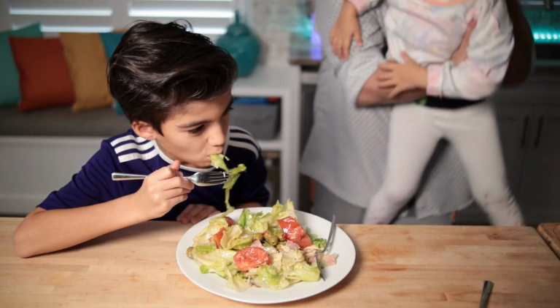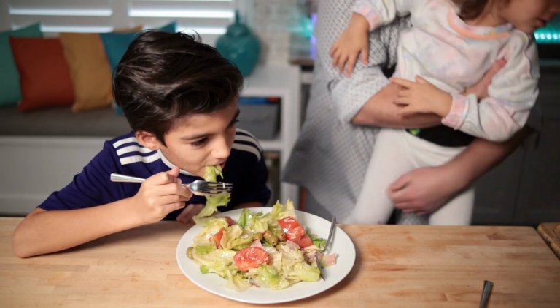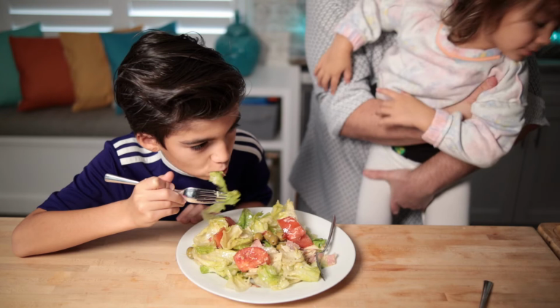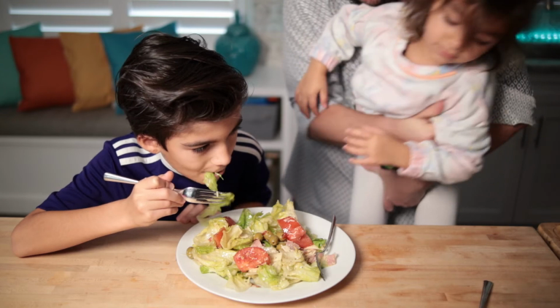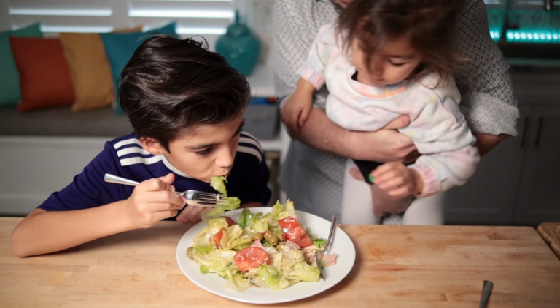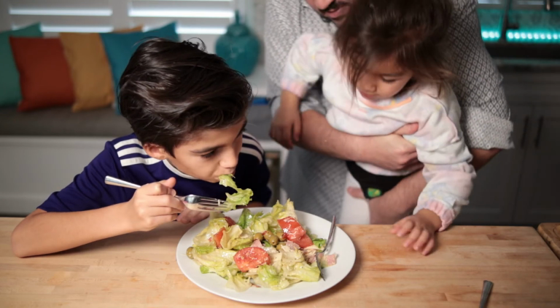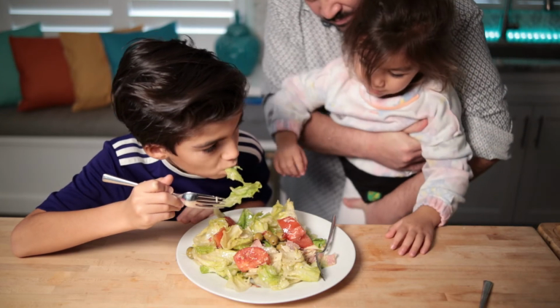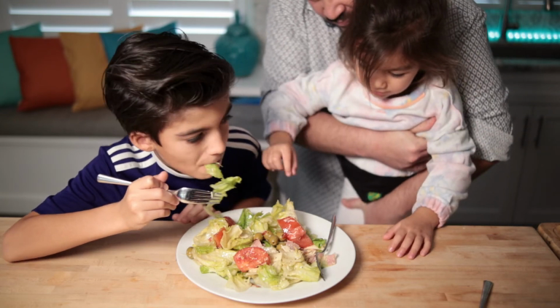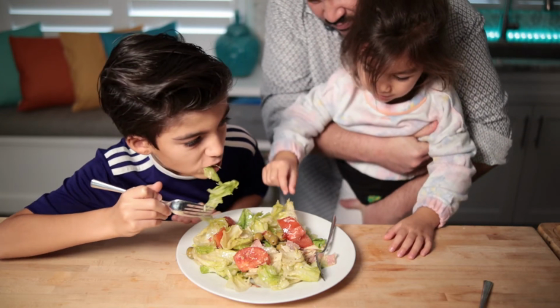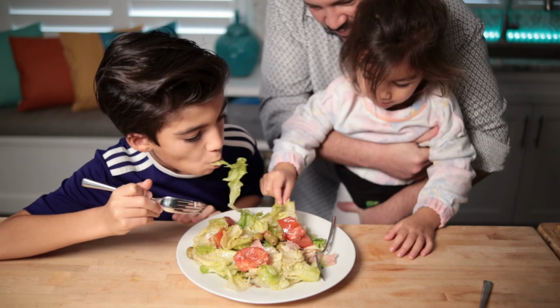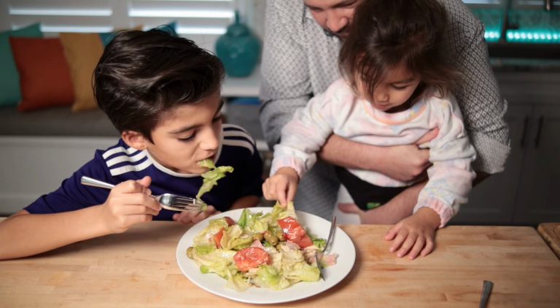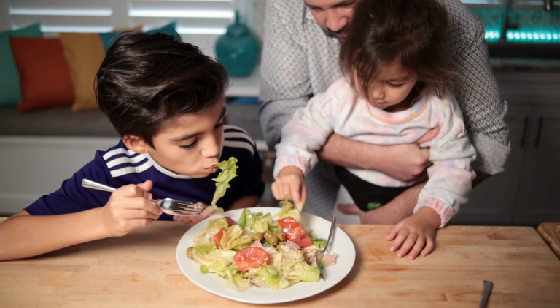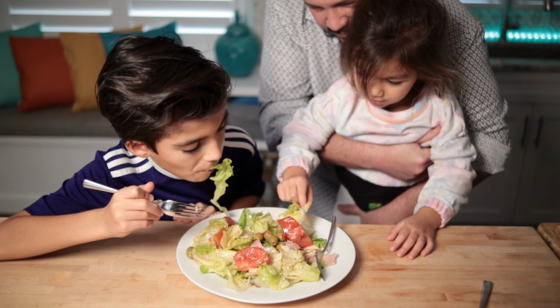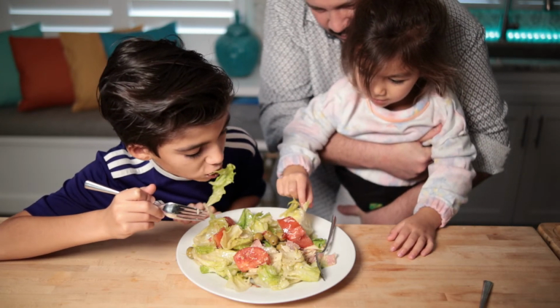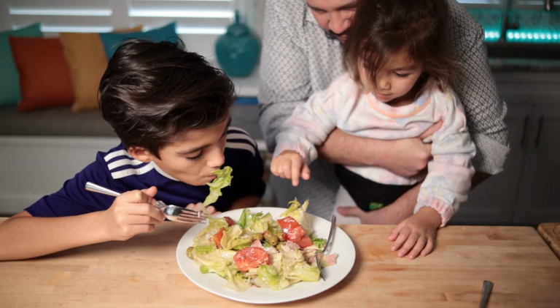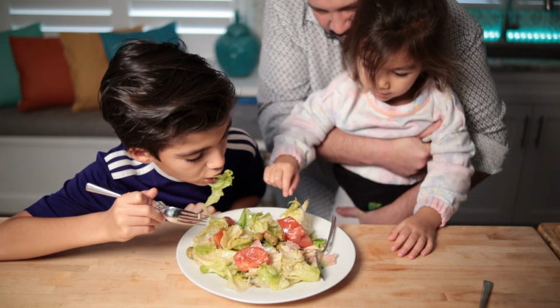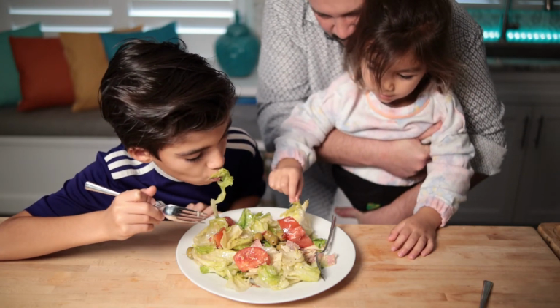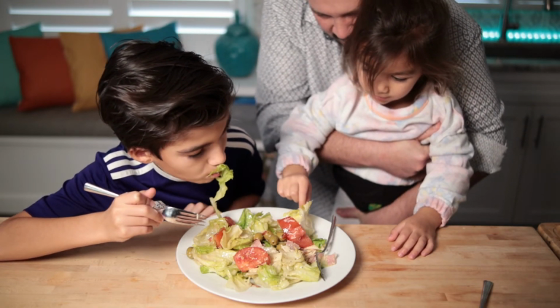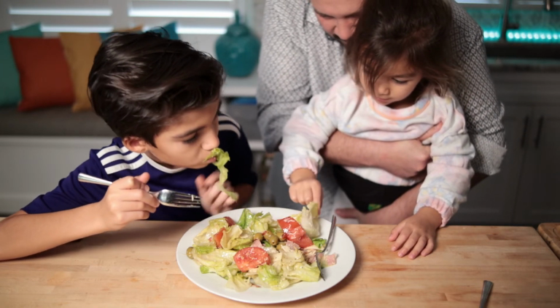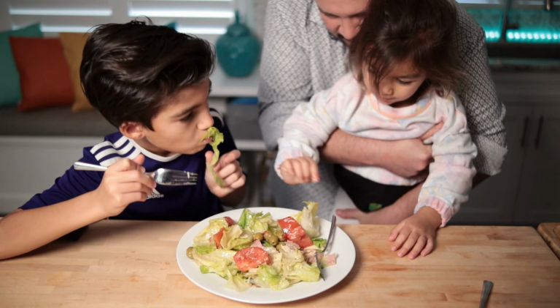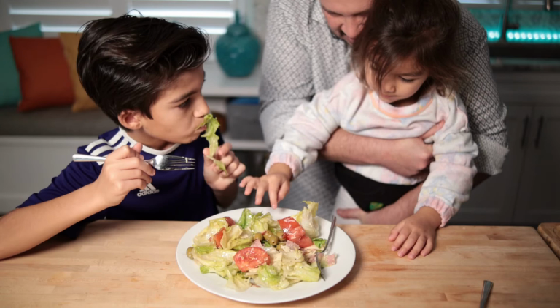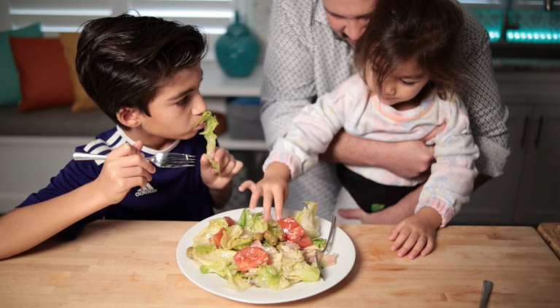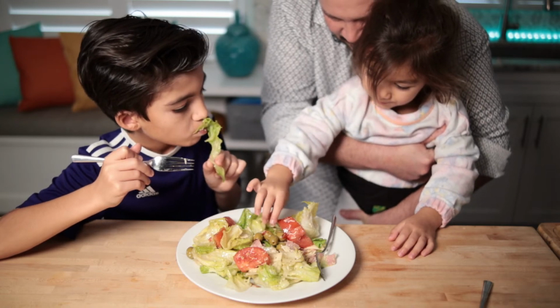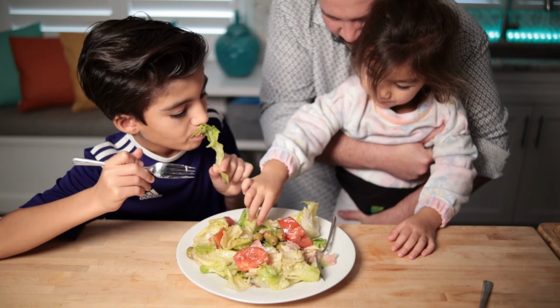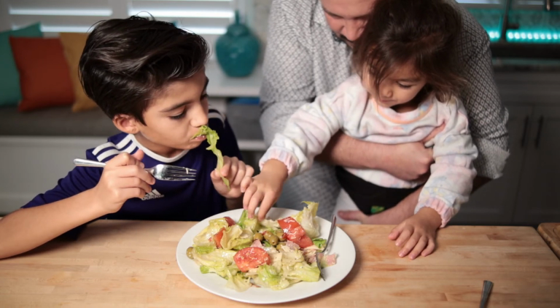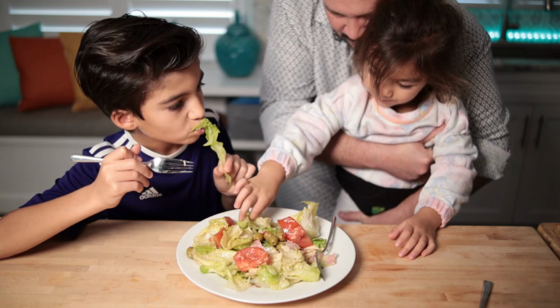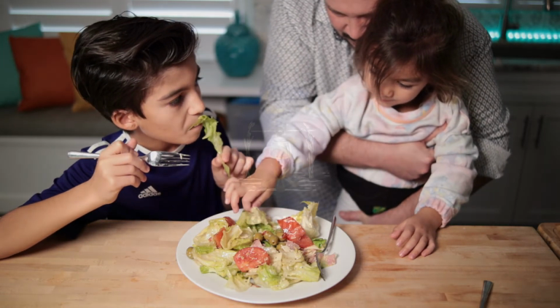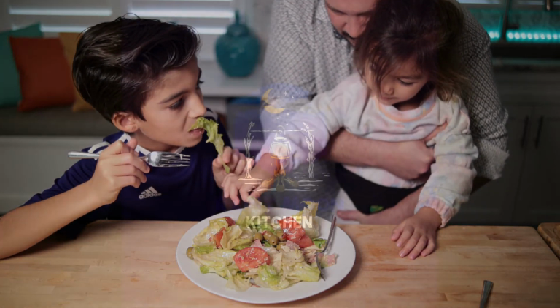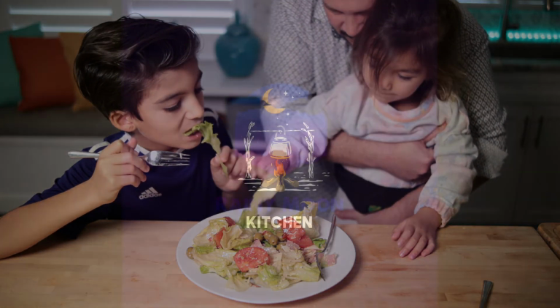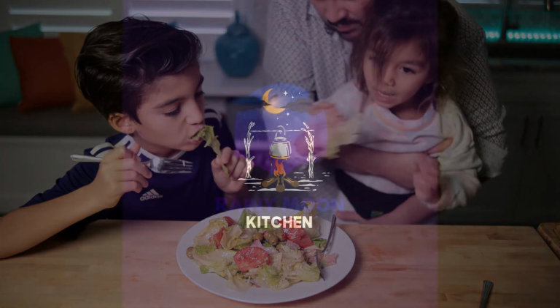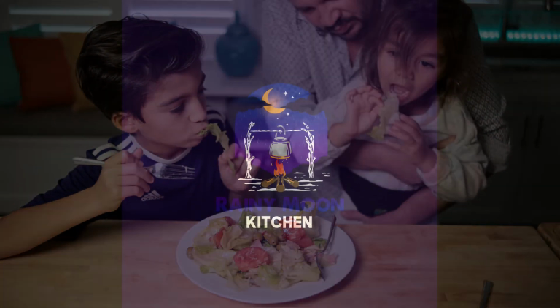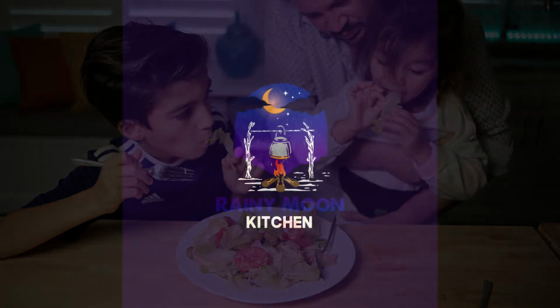That concludes today's episode. This is the 1905 salad. I'm Barron with the Rainy Moon Kitchen. Don't forget to like and subscribe, and we'll see you next week.